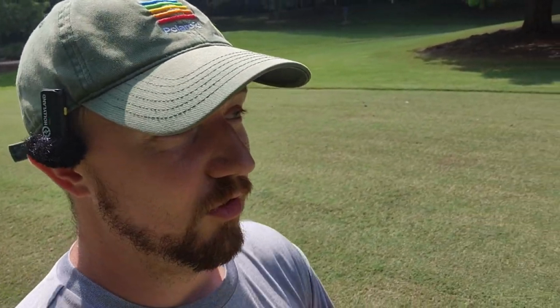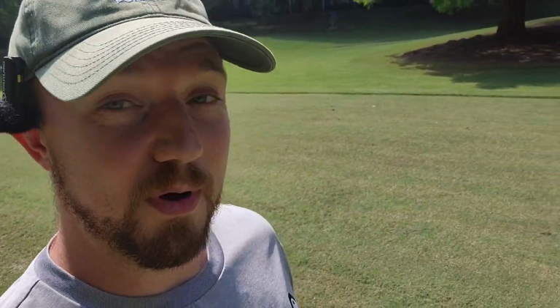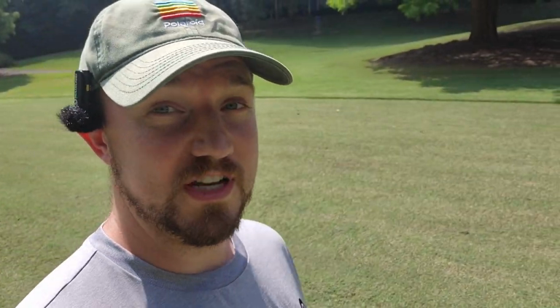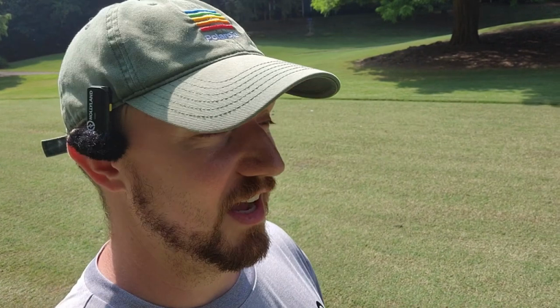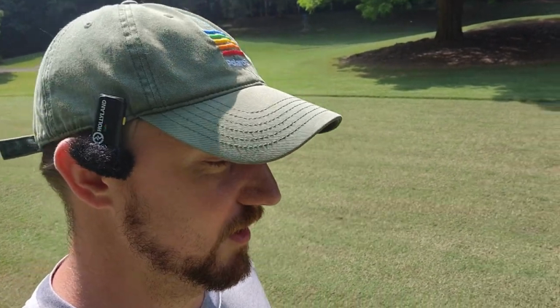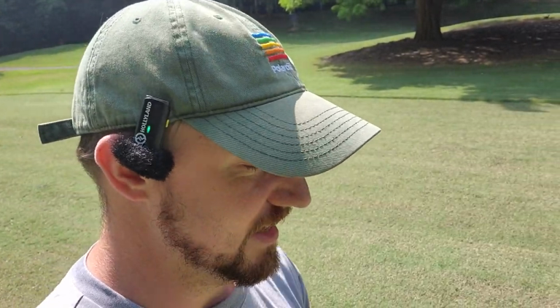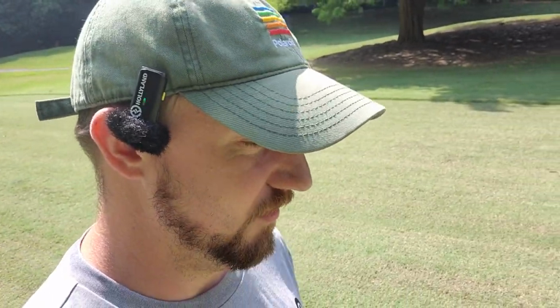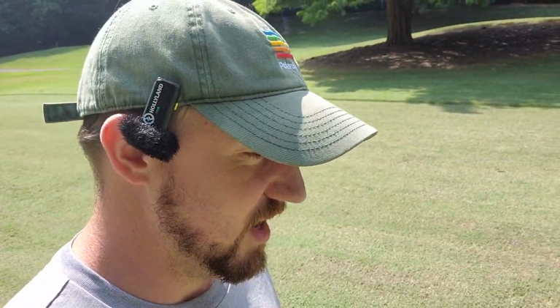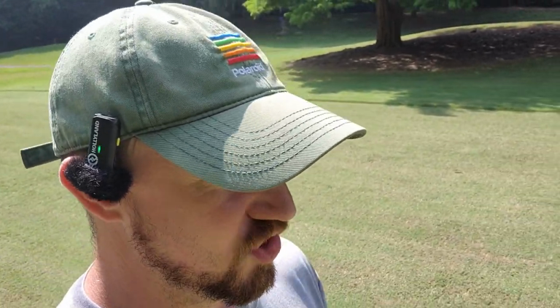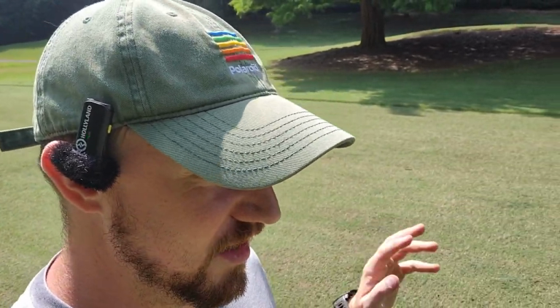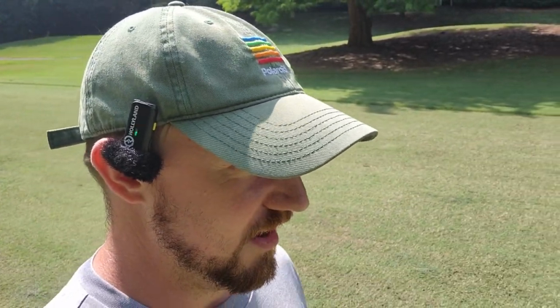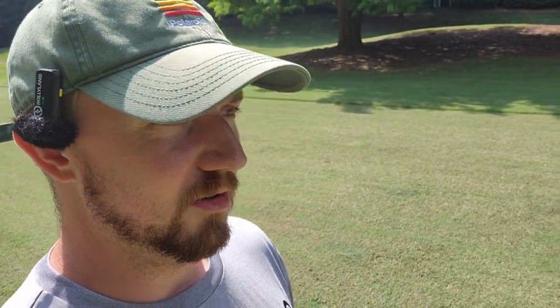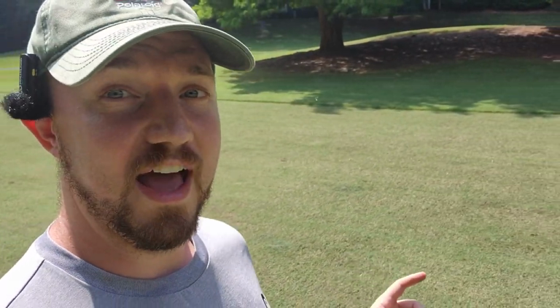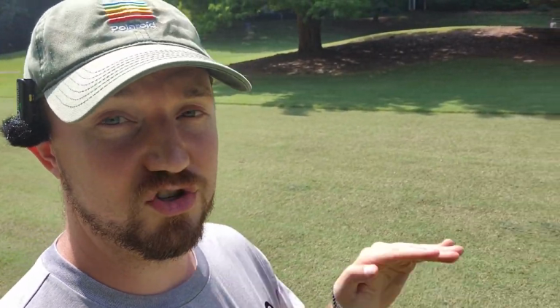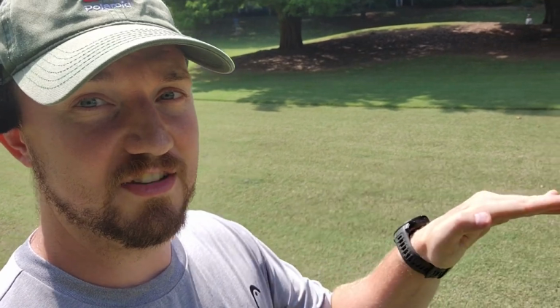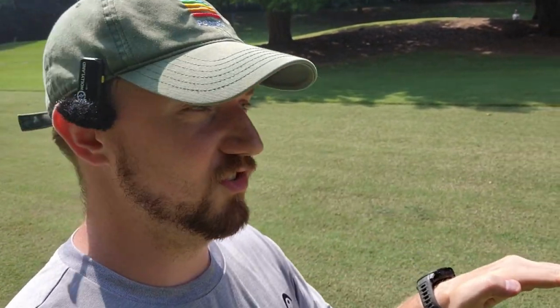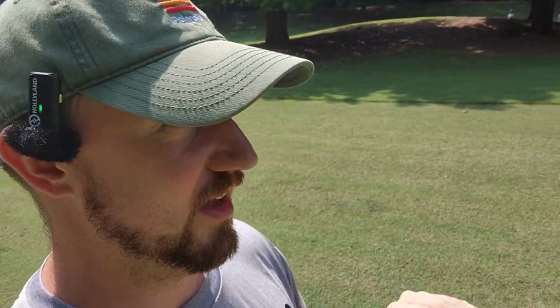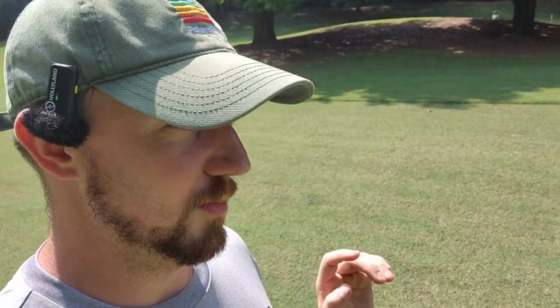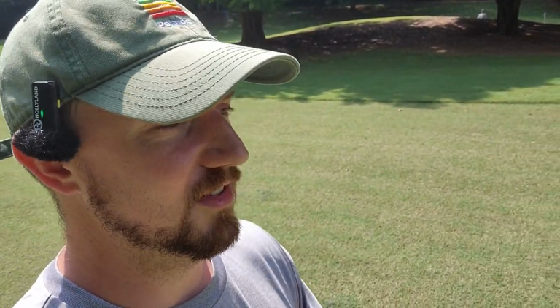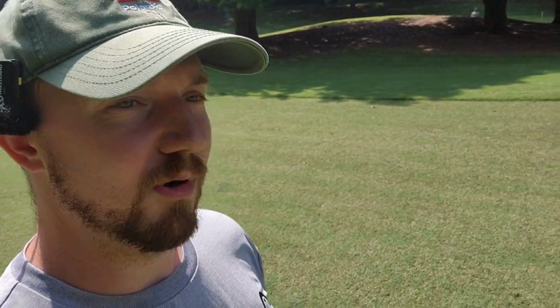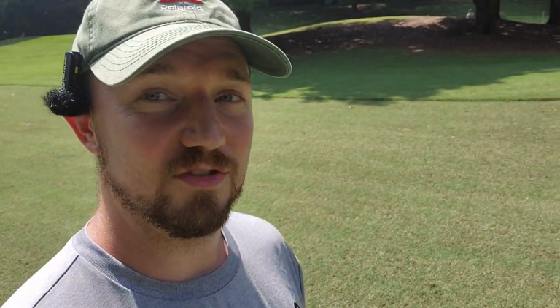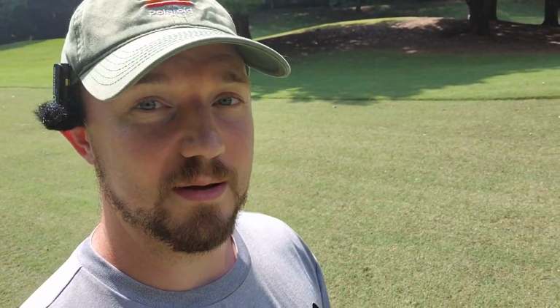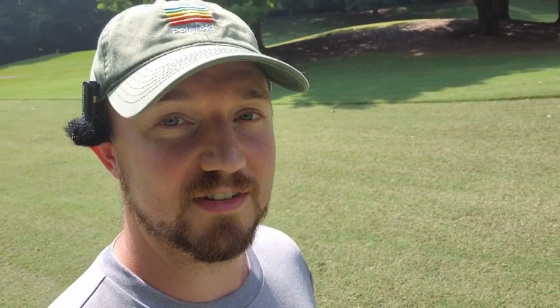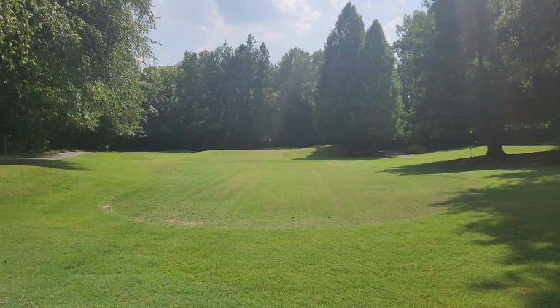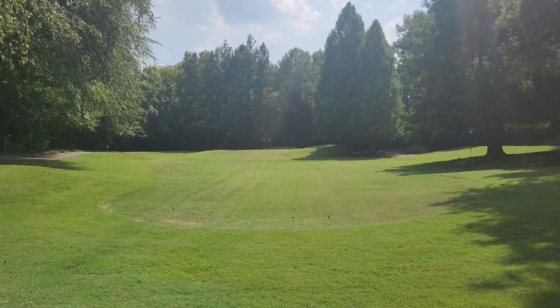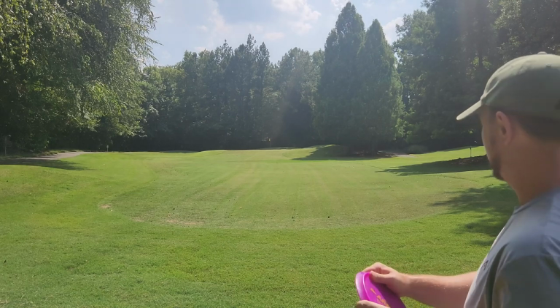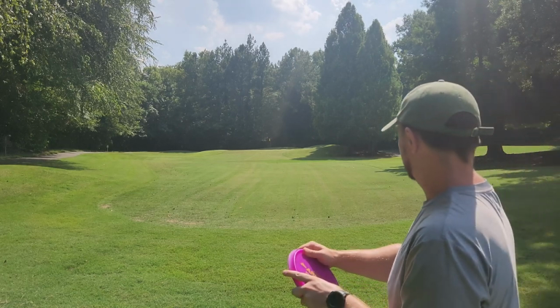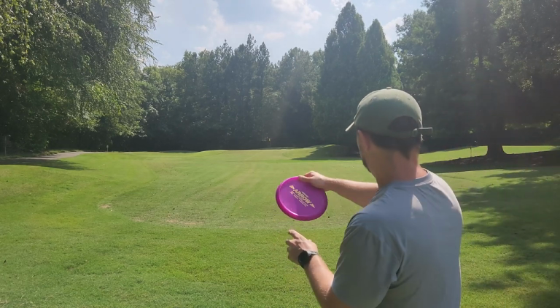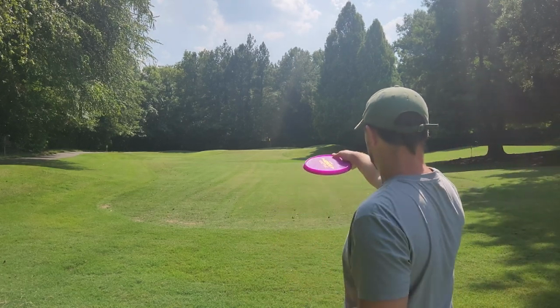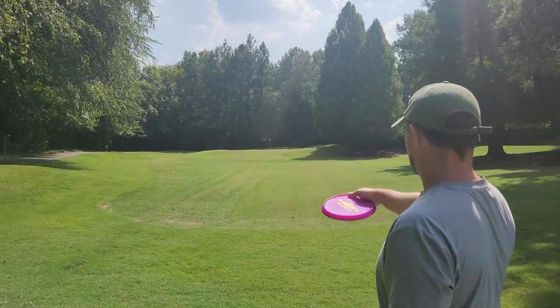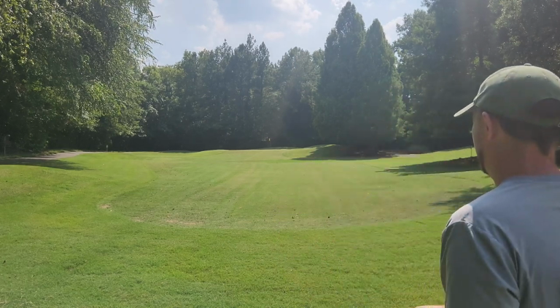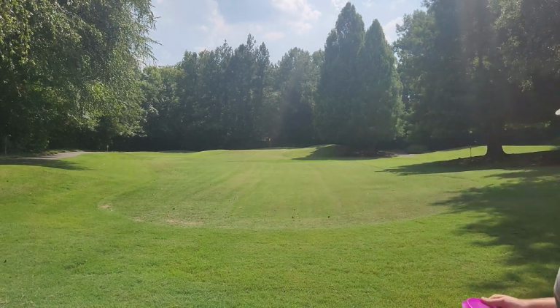Let's grab it and throw it a bunch more times so you guys can really get an idea of how it flies. I'll try and get the nose down and get it a little bit flatter — trust it to throw some nice low laser beam type shots. Let's play this one down a little flatter here.